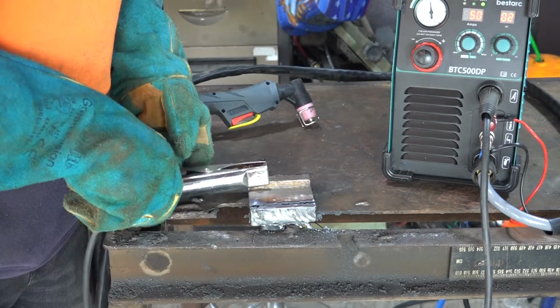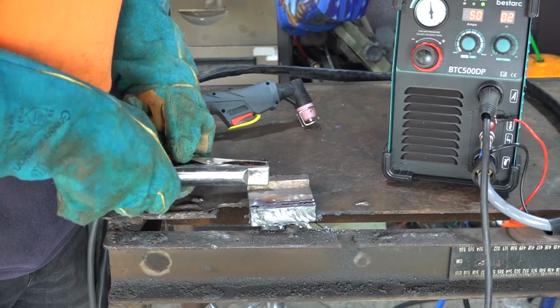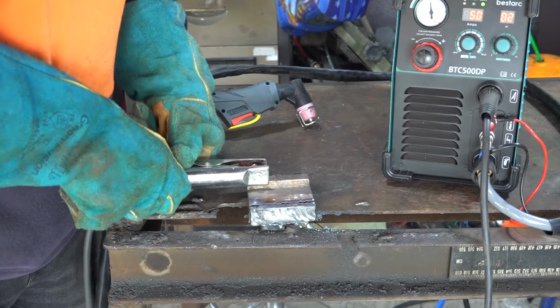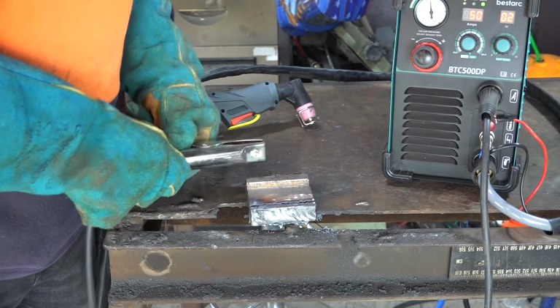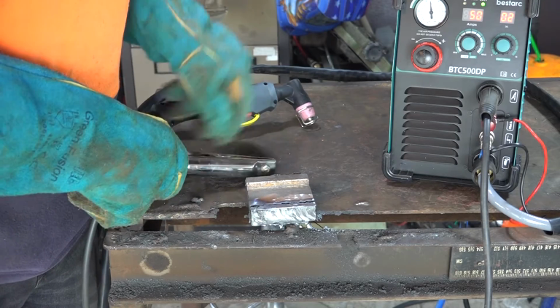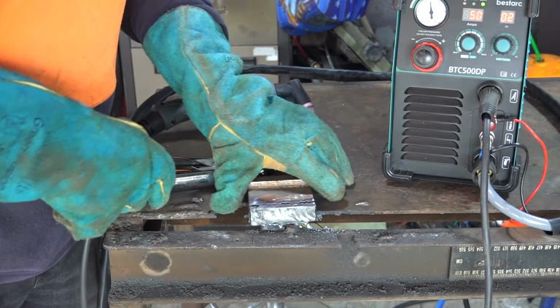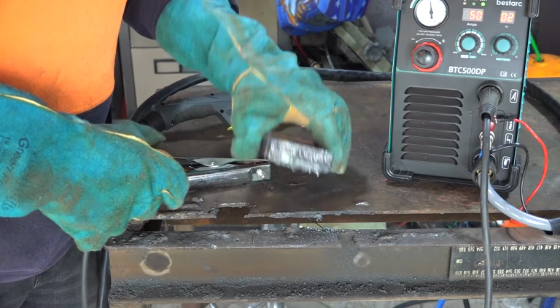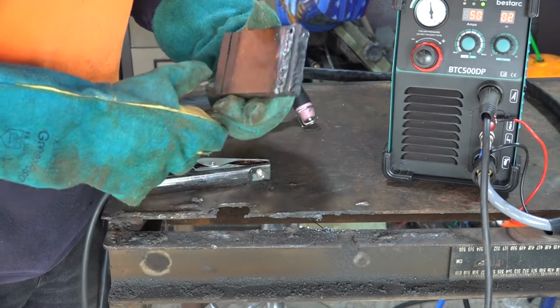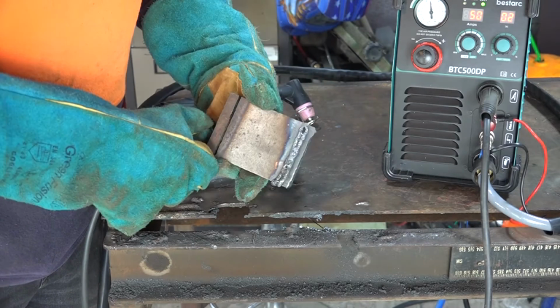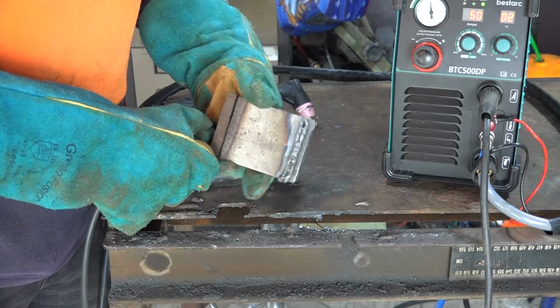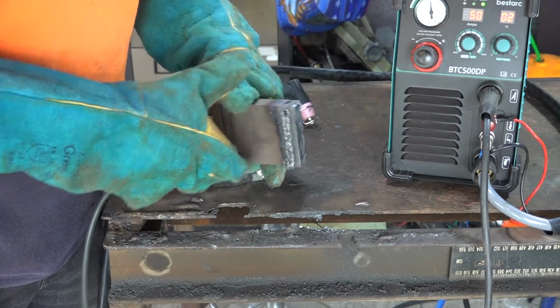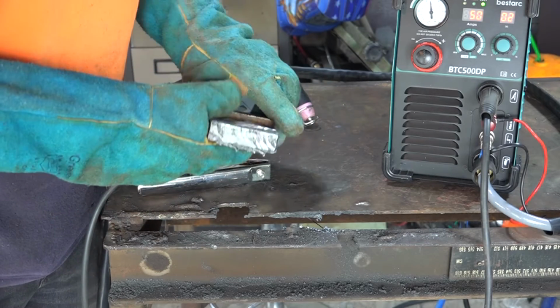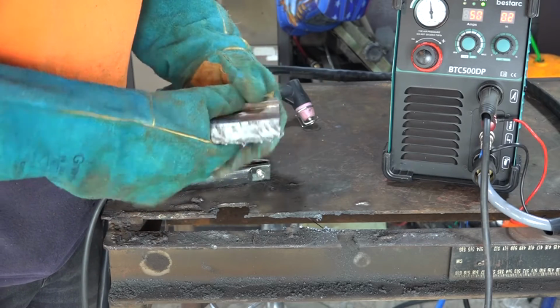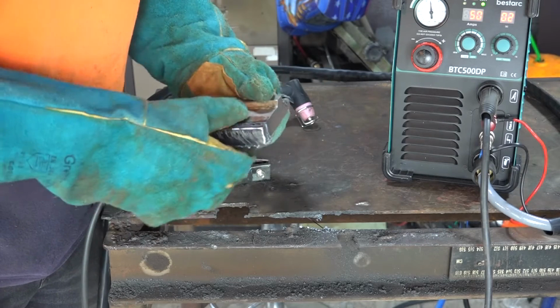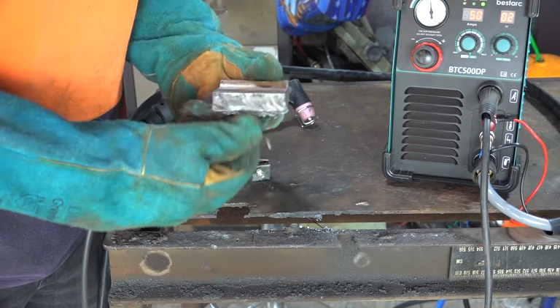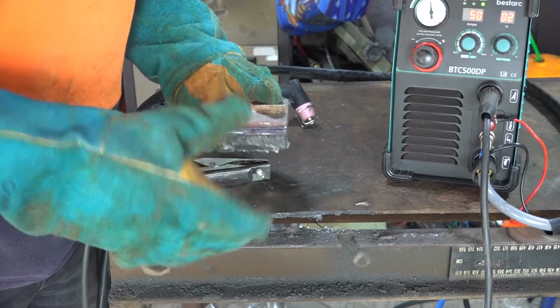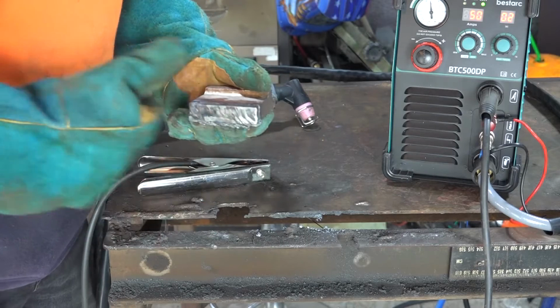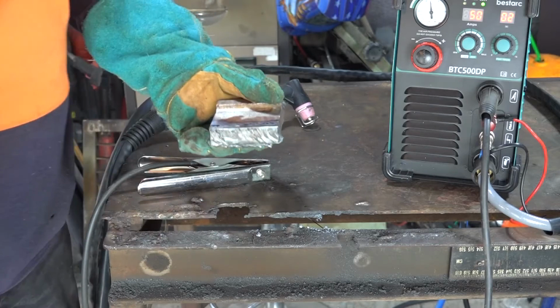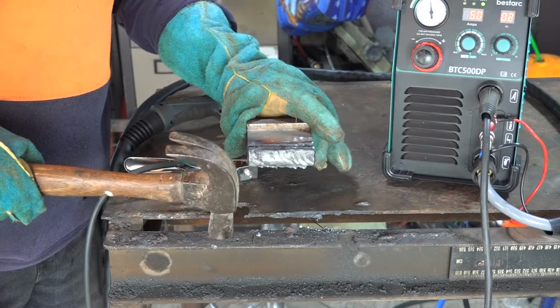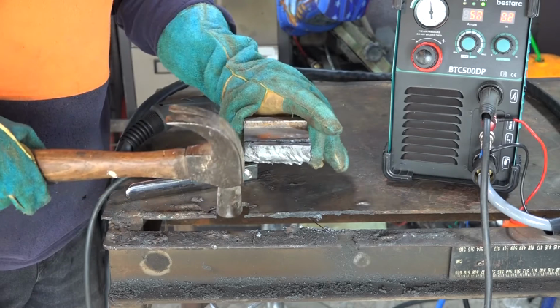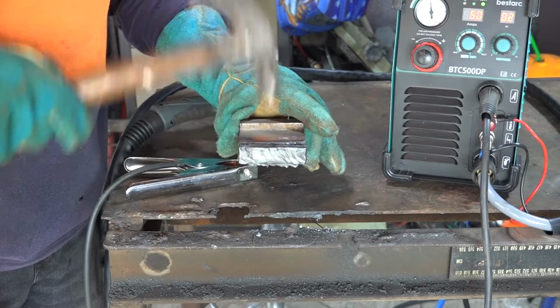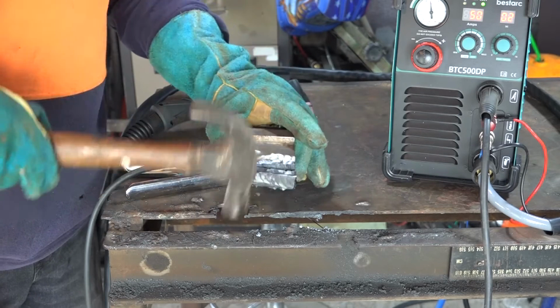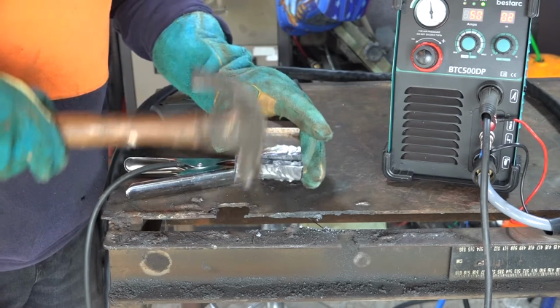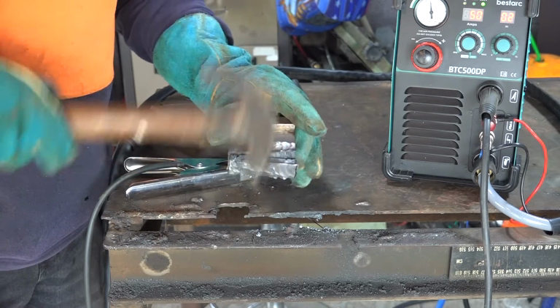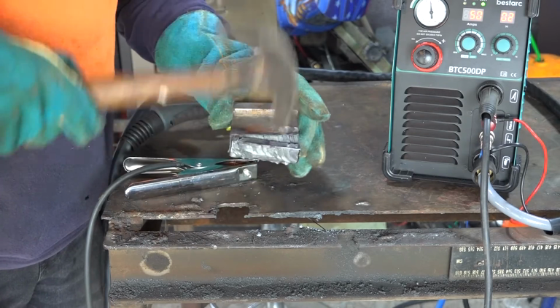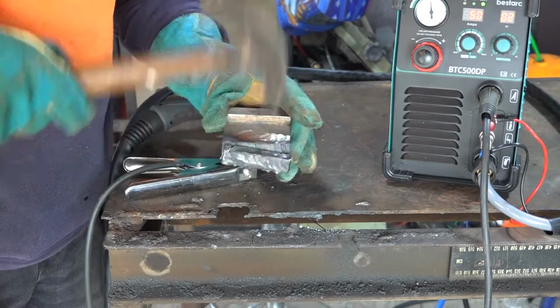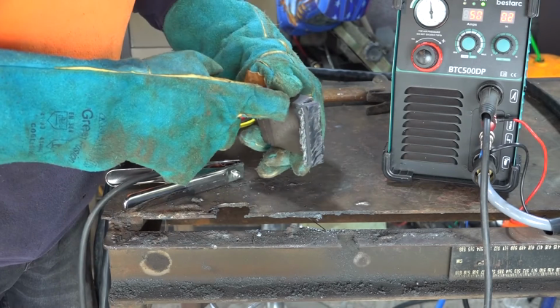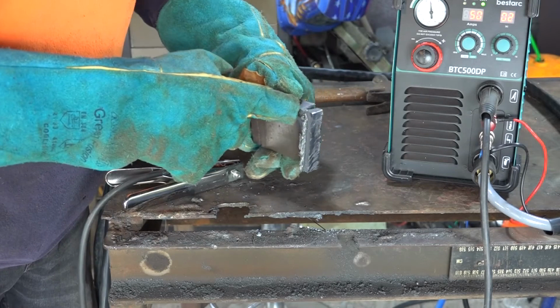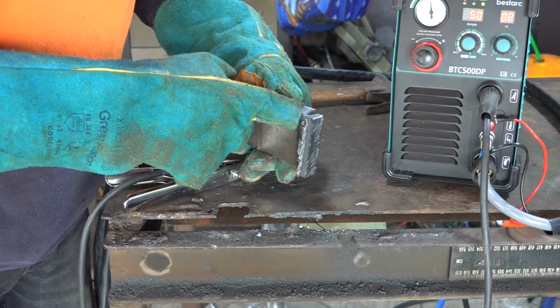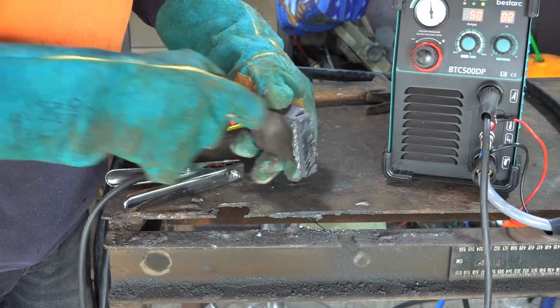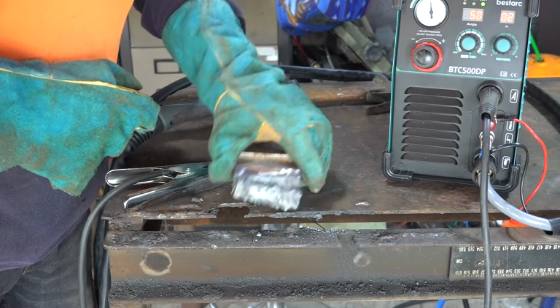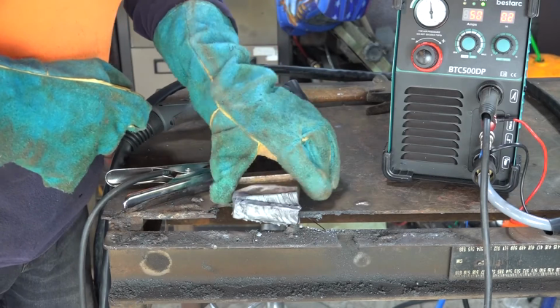What do you reckon? How do we go guys? Did we cut through it or not? Almost all the way through it. I don't think it'll take much to get that off there. Let's have a go Pete, let's see if we can knock it off. We just got one bit attached here guys, so we'll just whack them off.